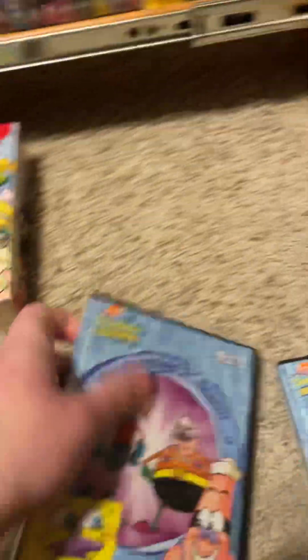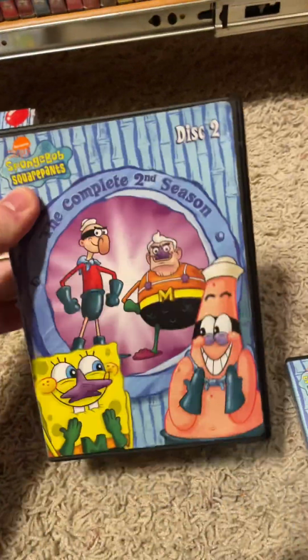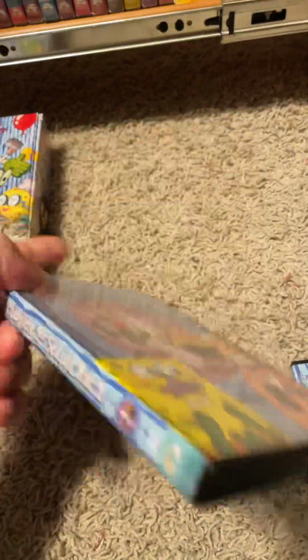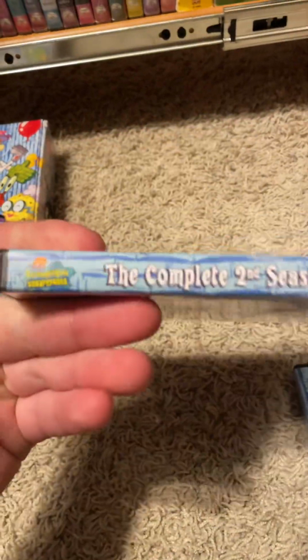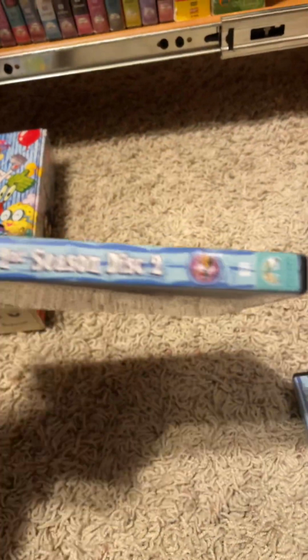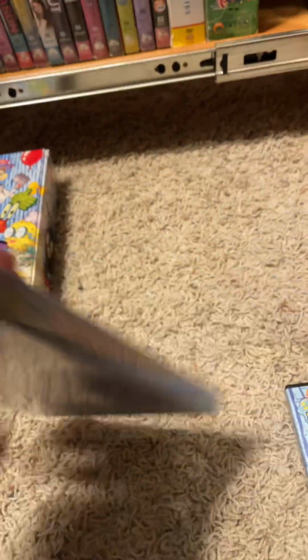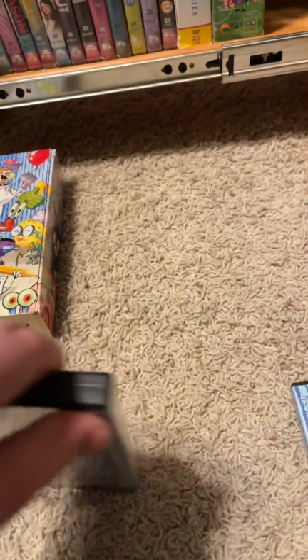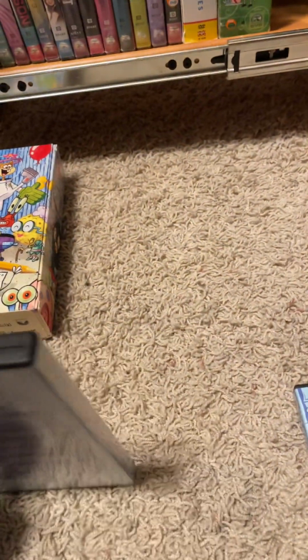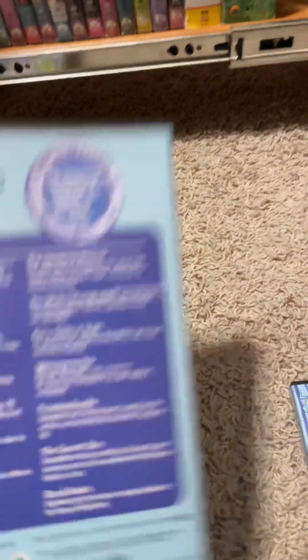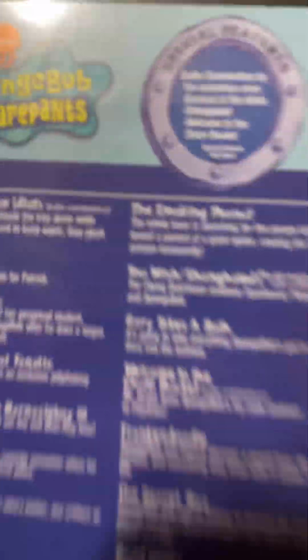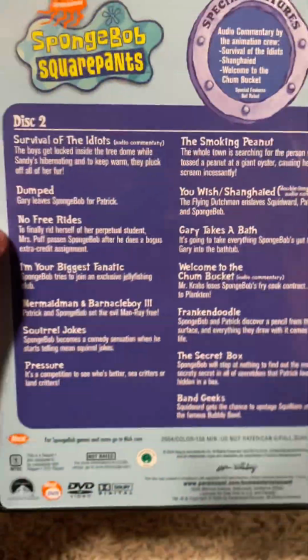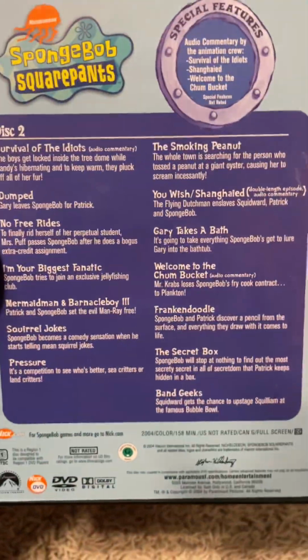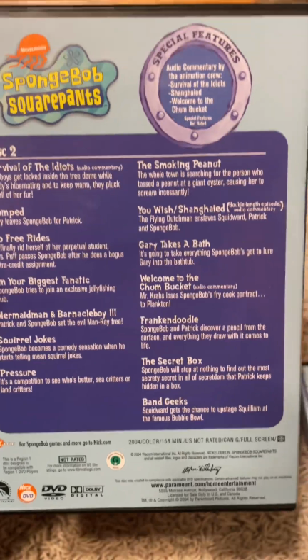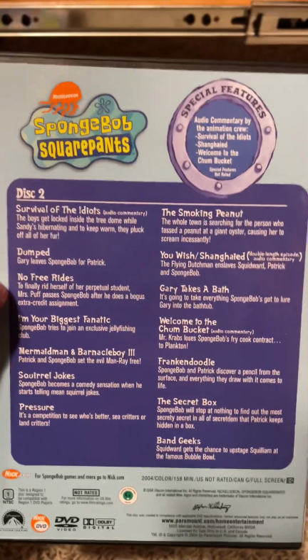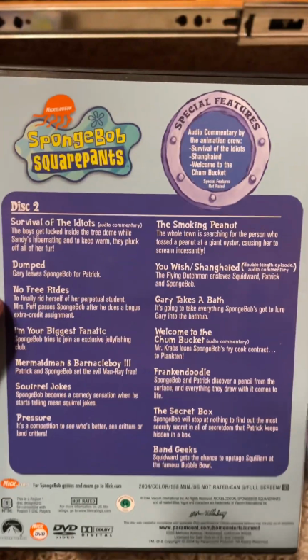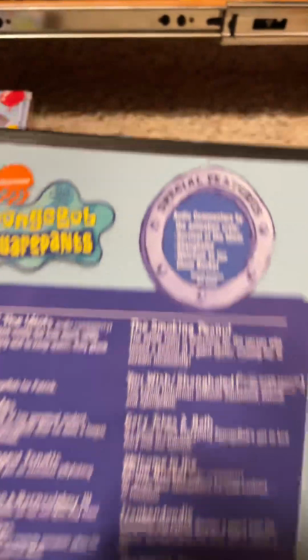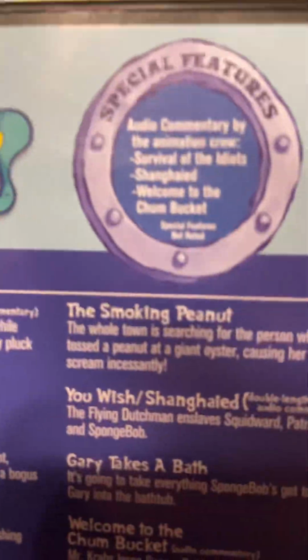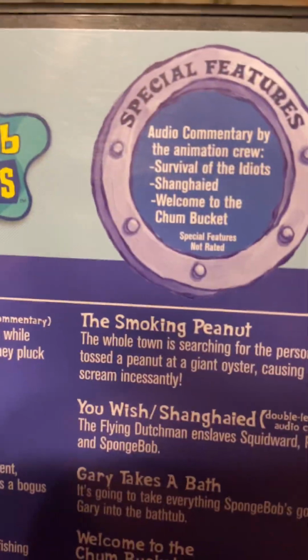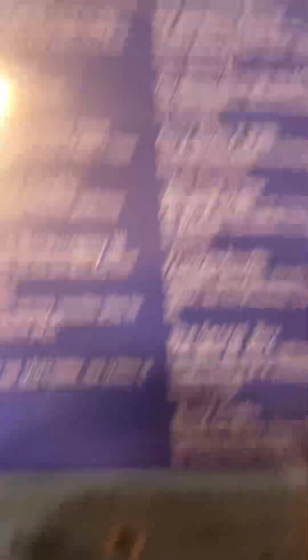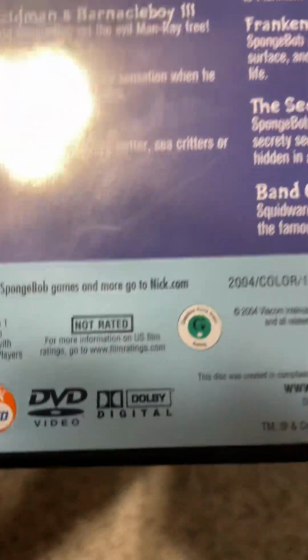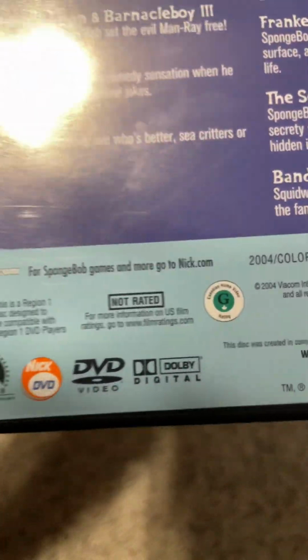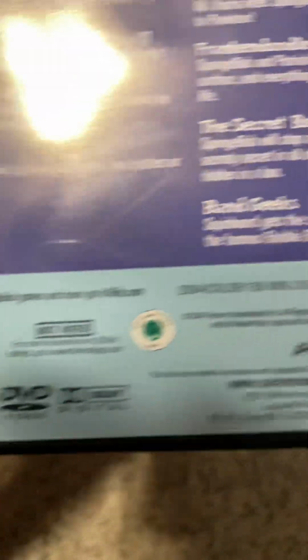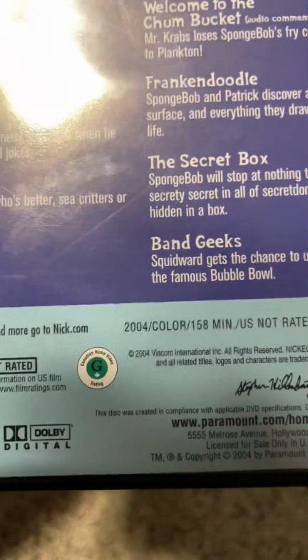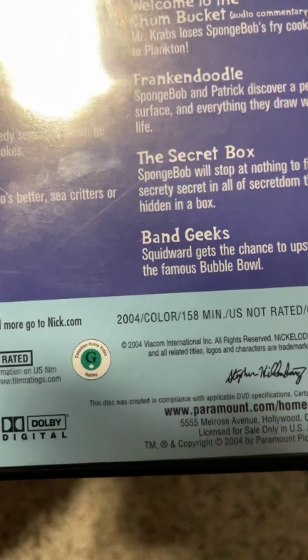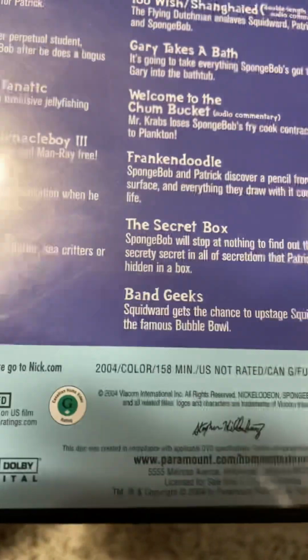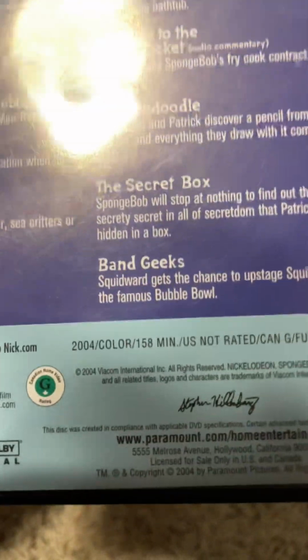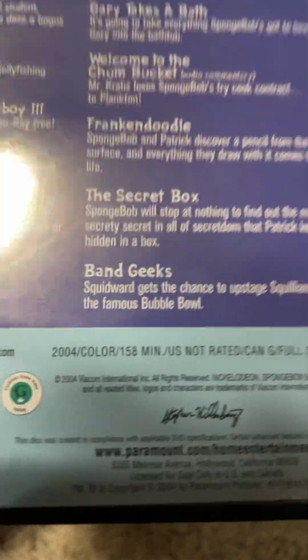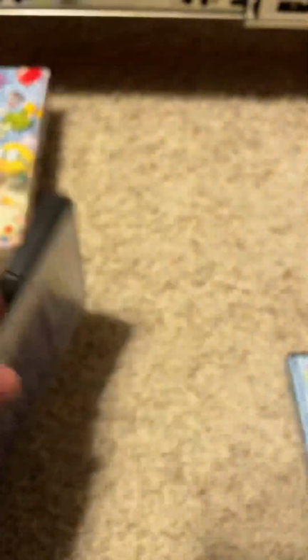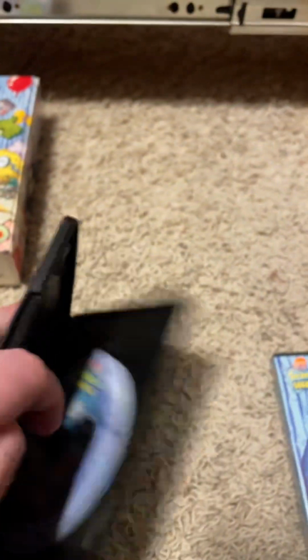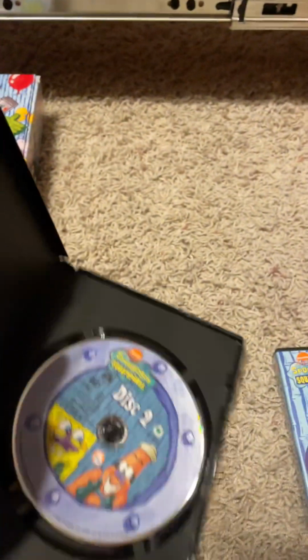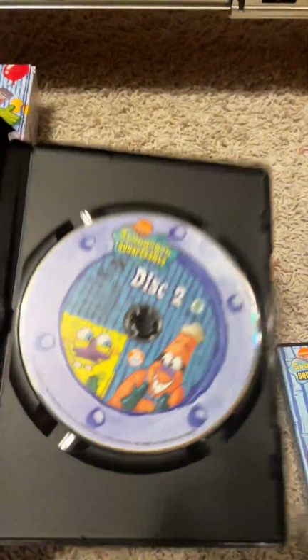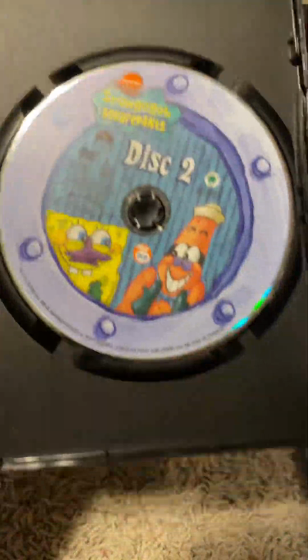Disc two — episodes and then special features. 158 minutes. There's the disc.